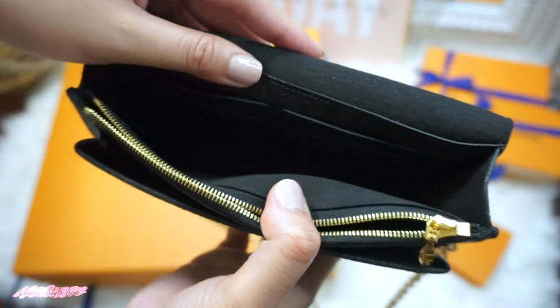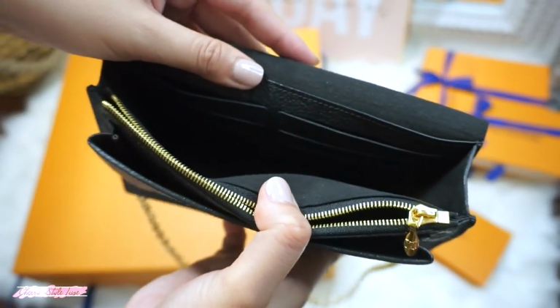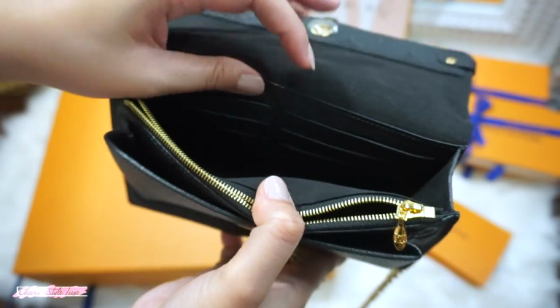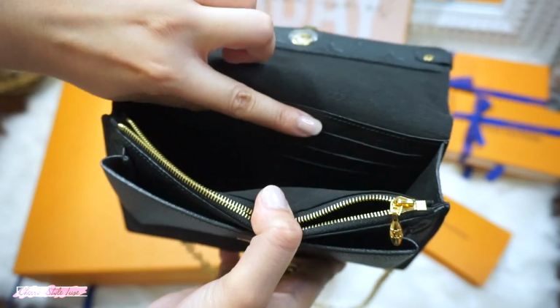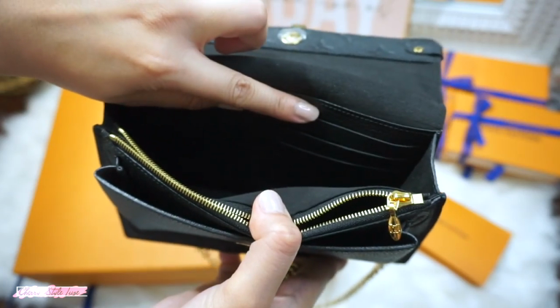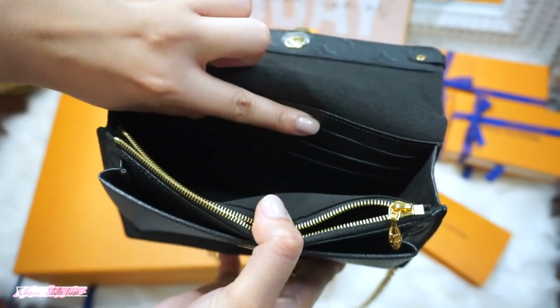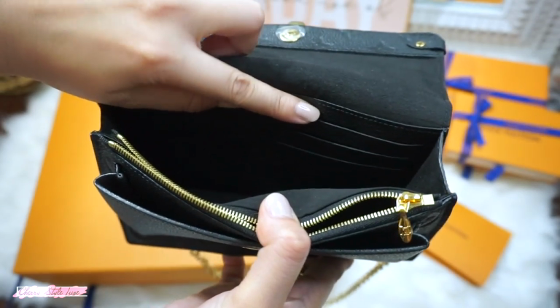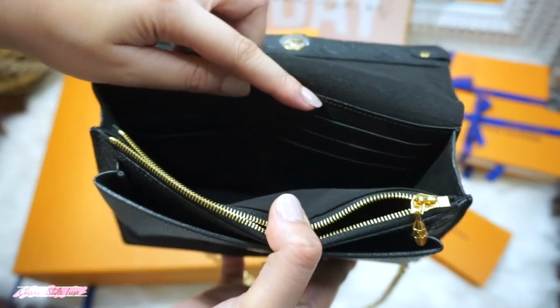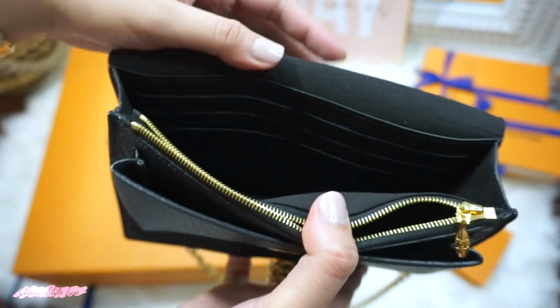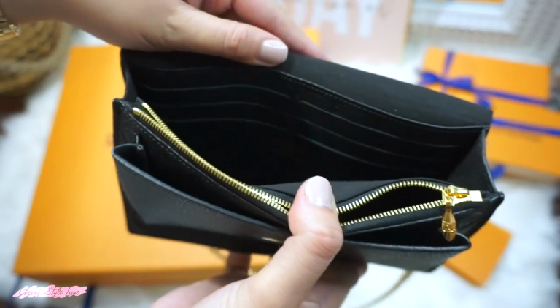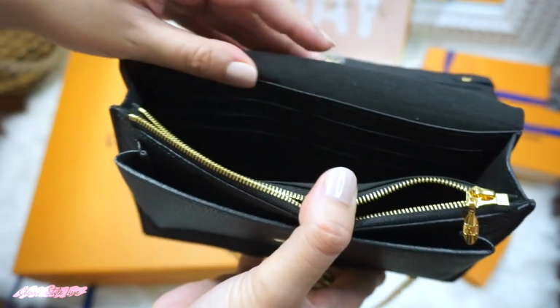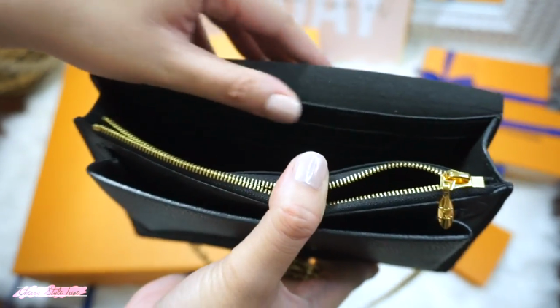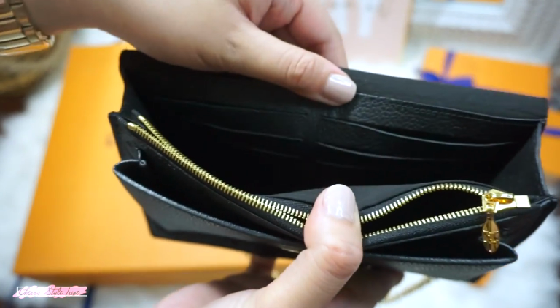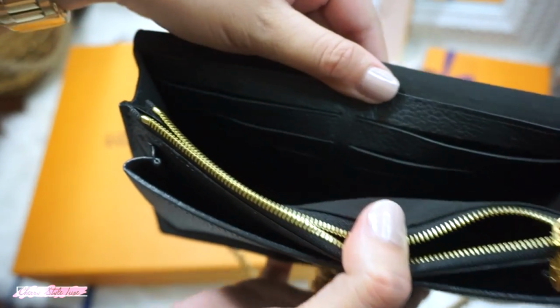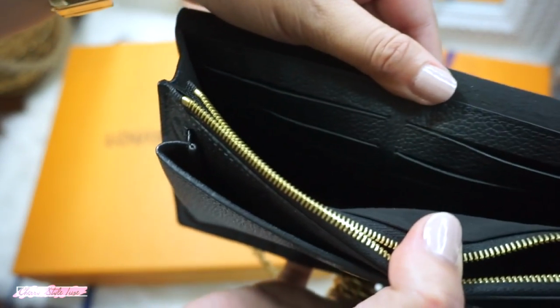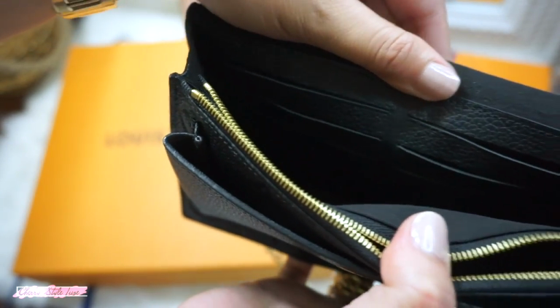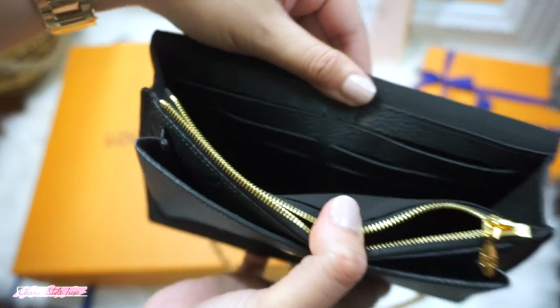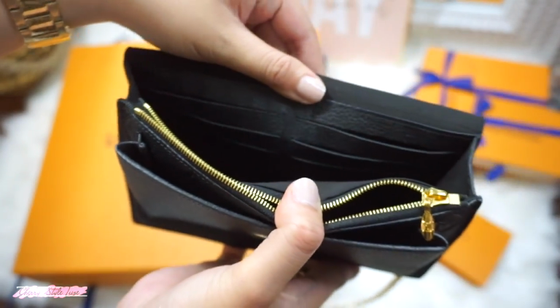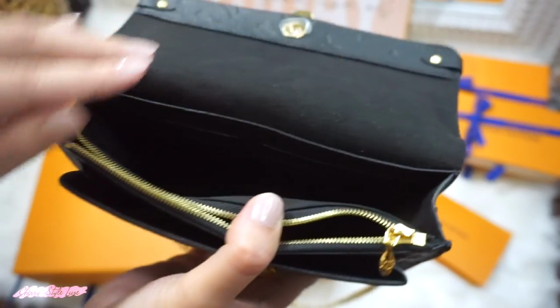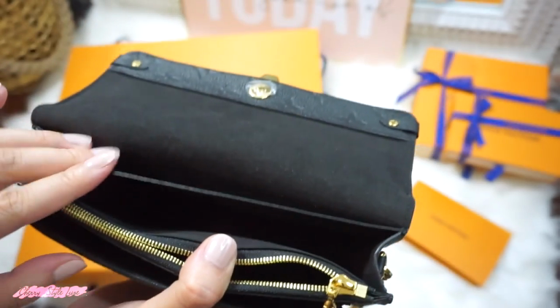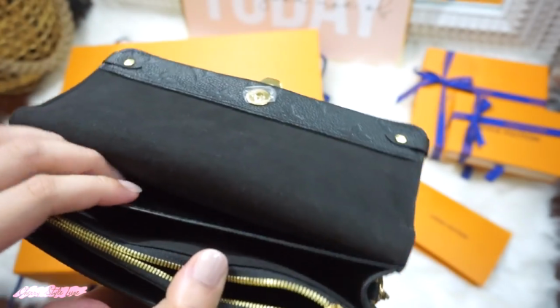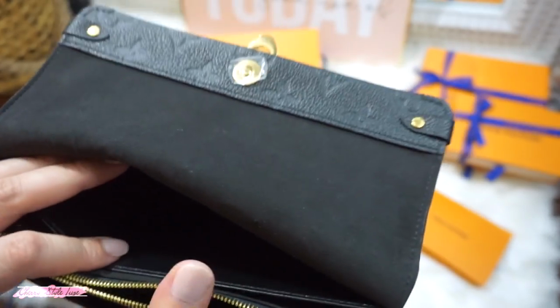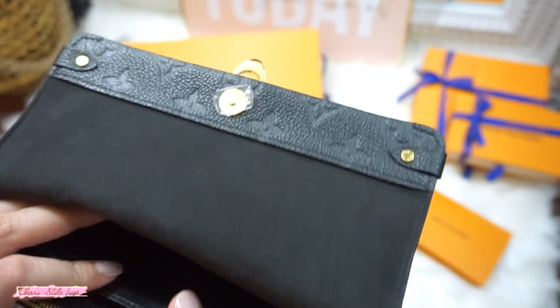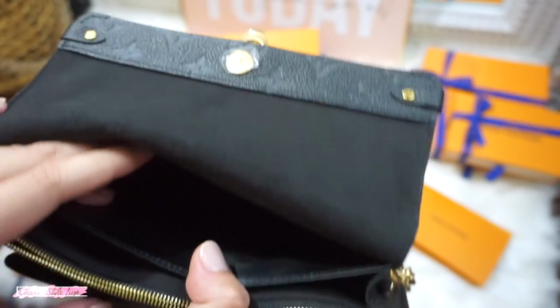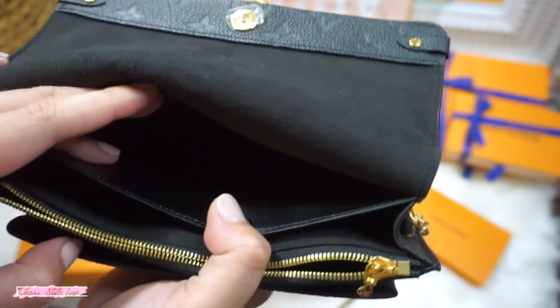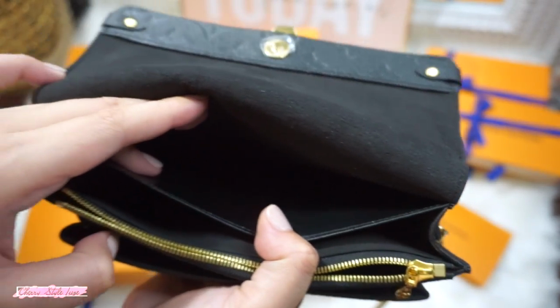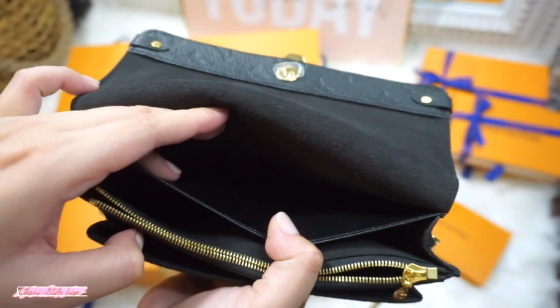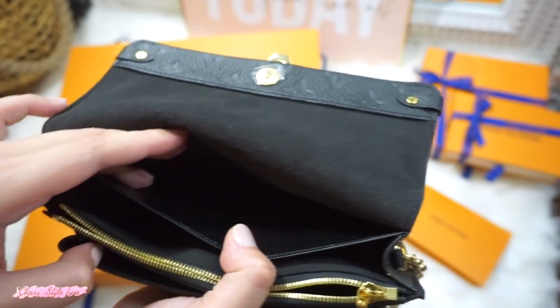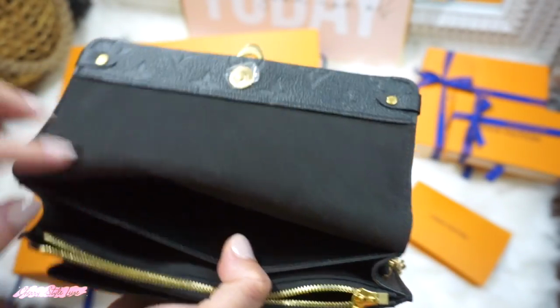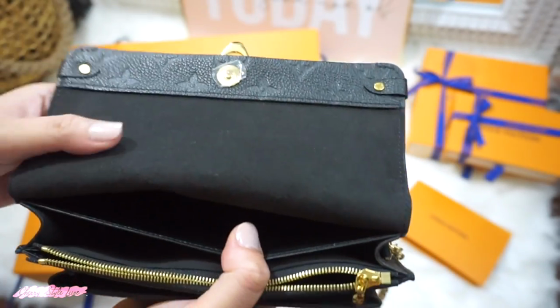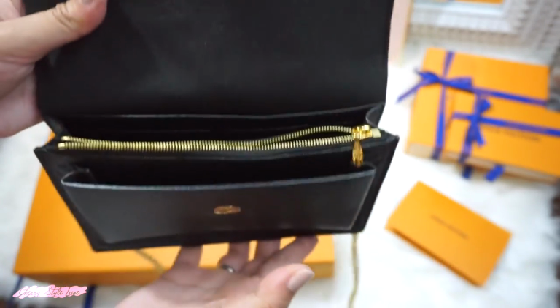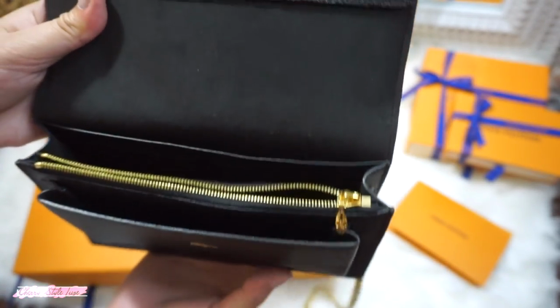It is actually roomy, so I like it. It also has six card slots. Next is the inside flap pocket where you can slide receipts and cash too.